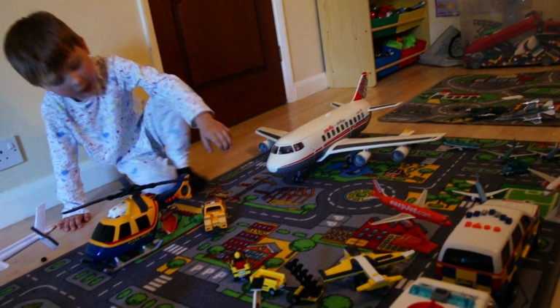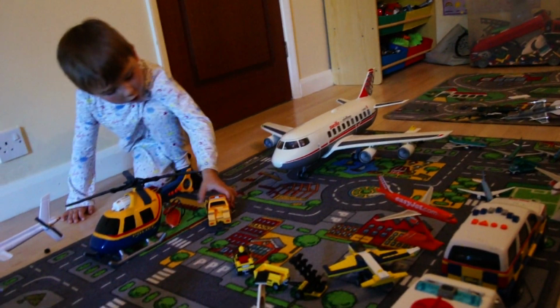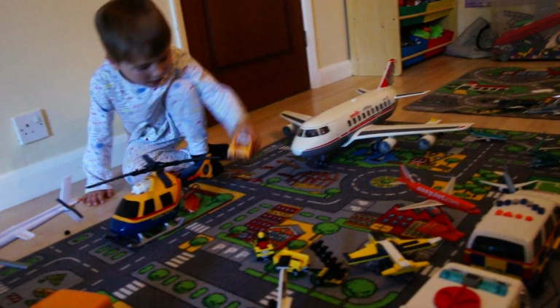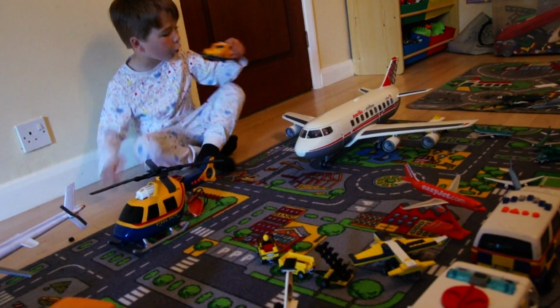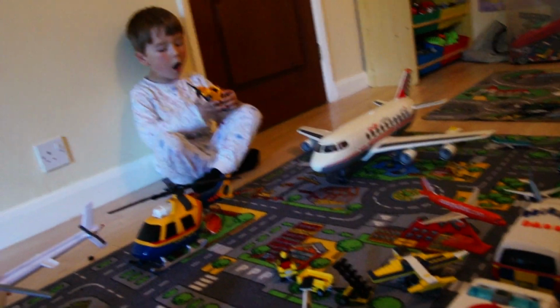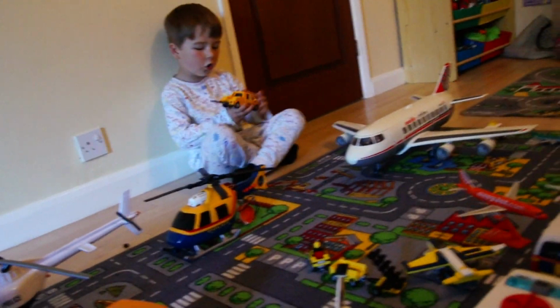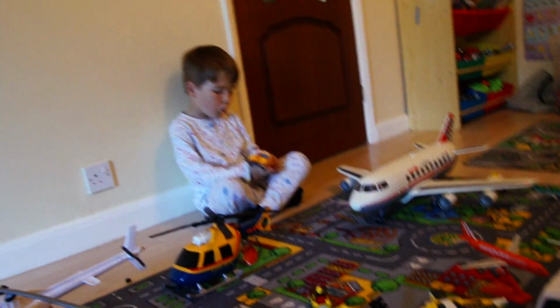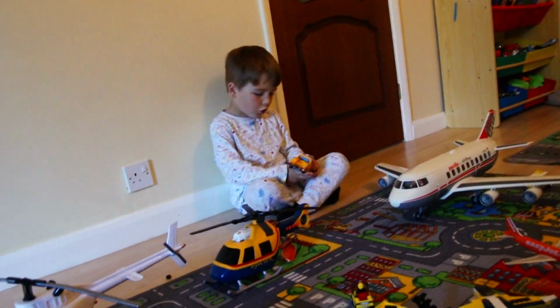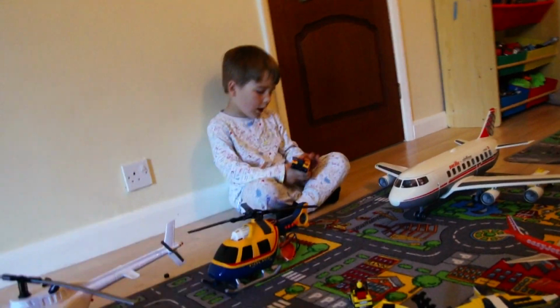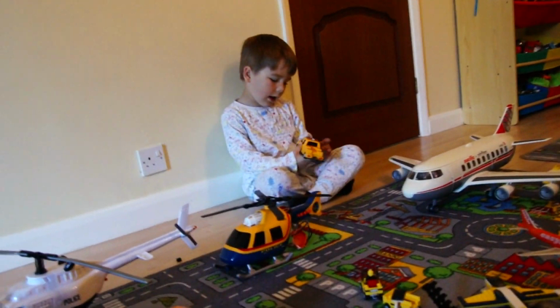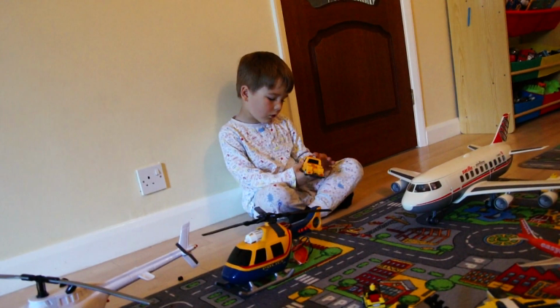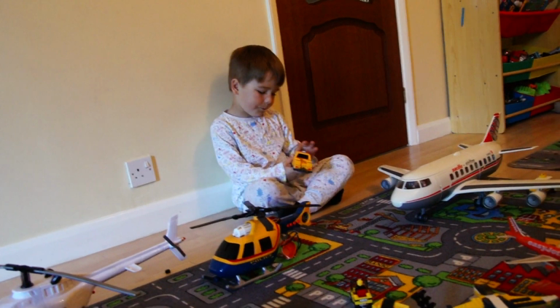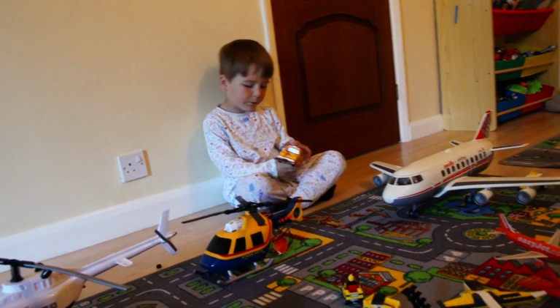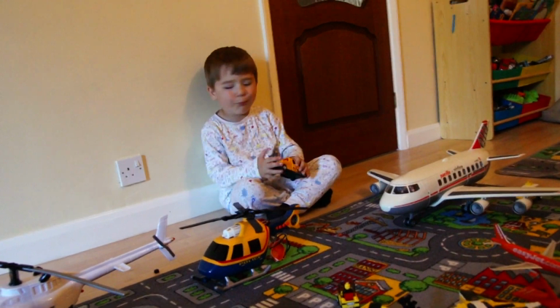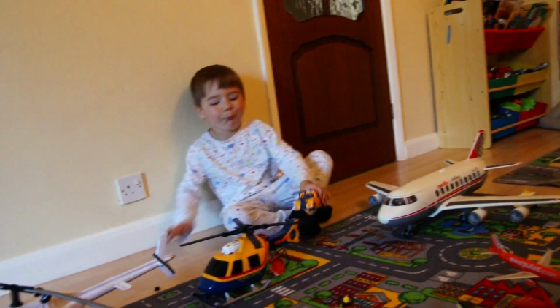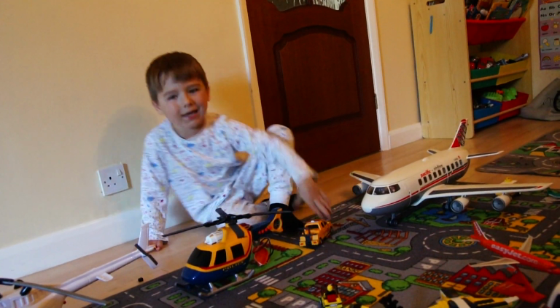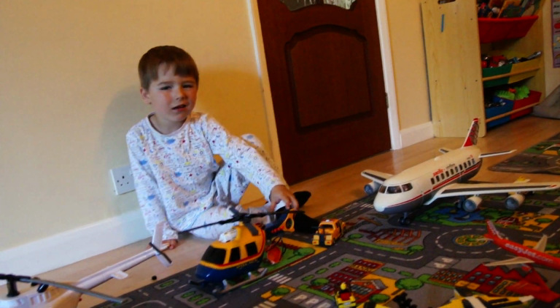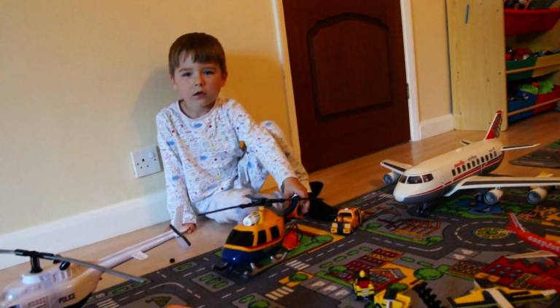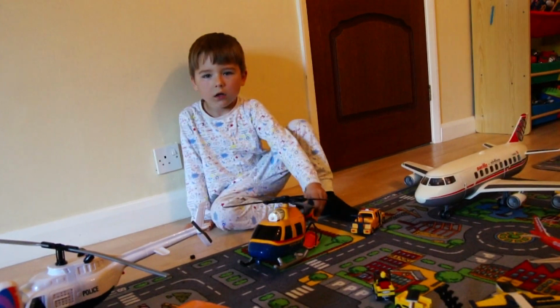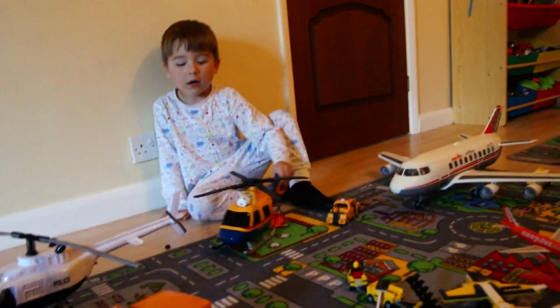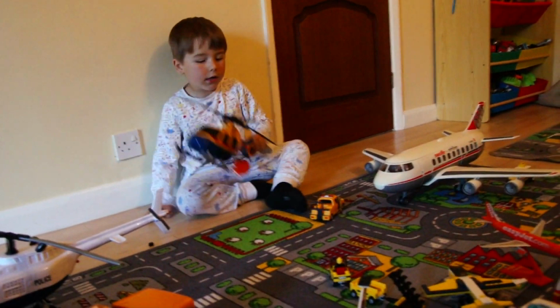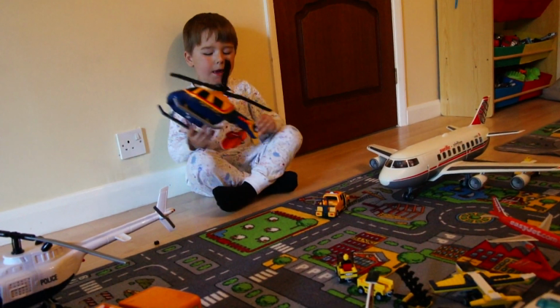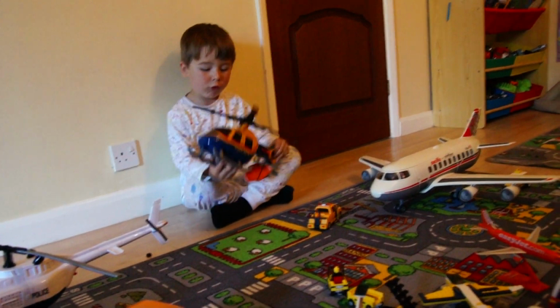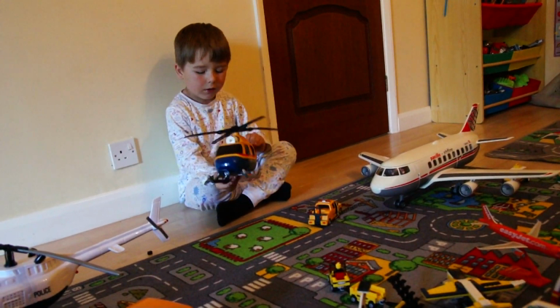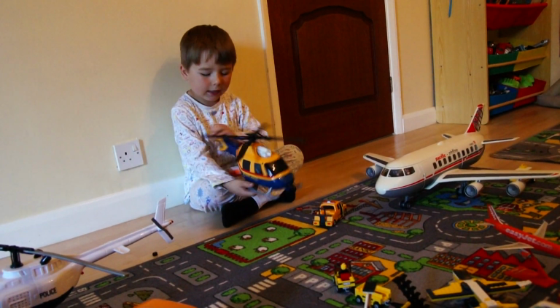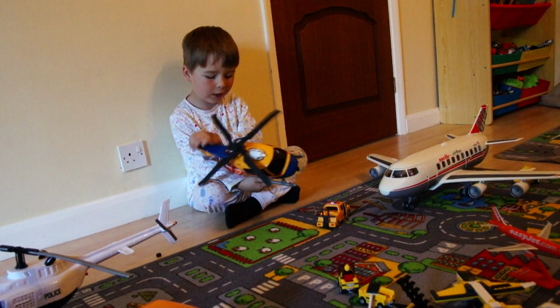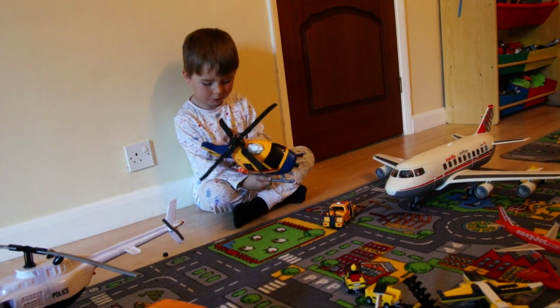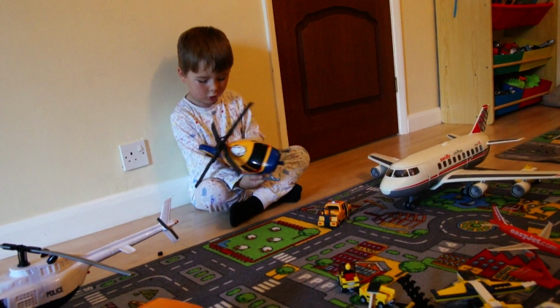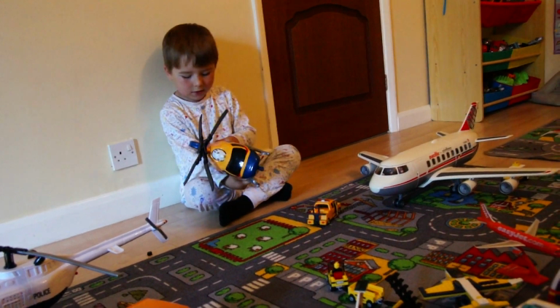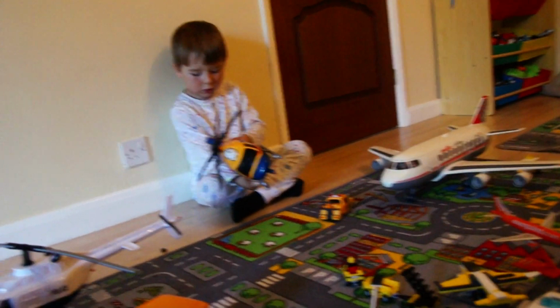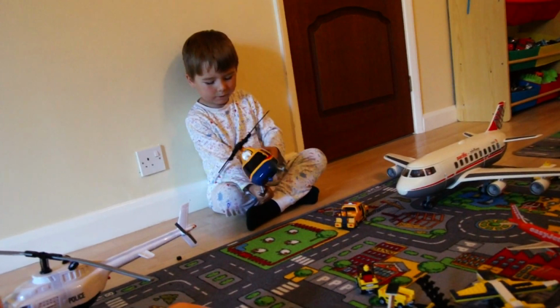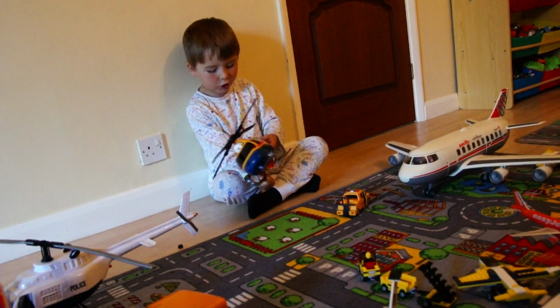It's got the airport tug, it's got the light there, it's got the pink colour, and it's got the airport police helicopter — and the lights flash.